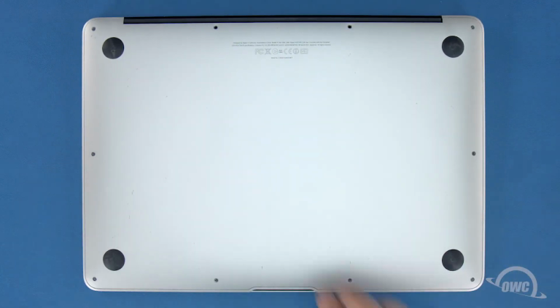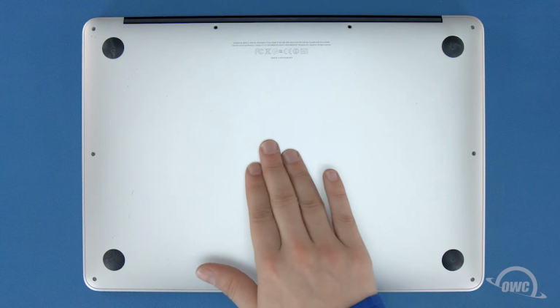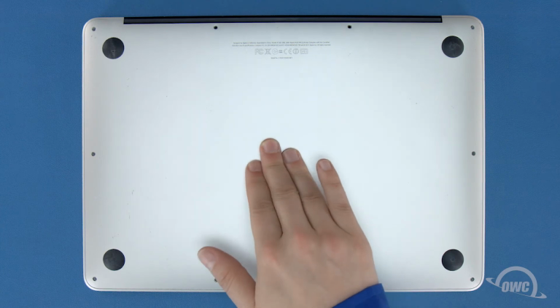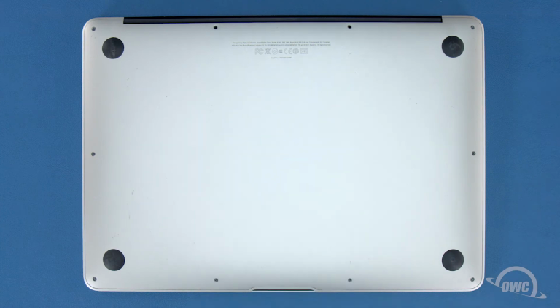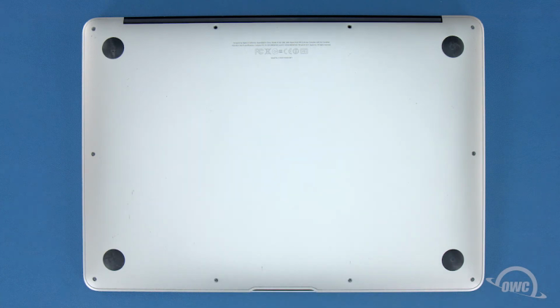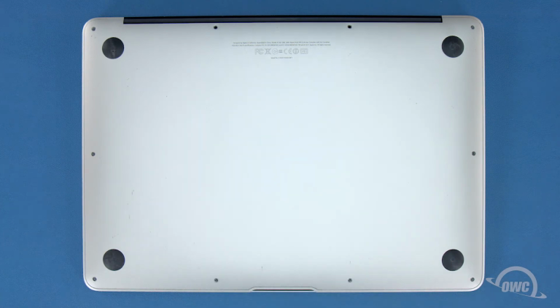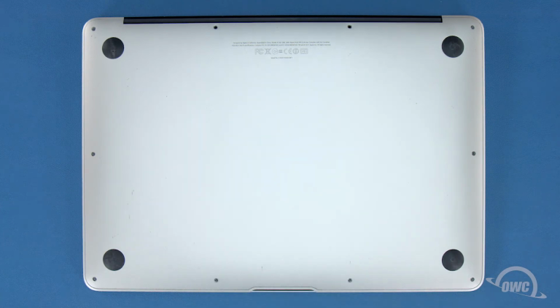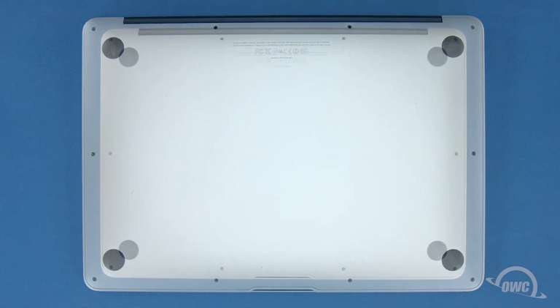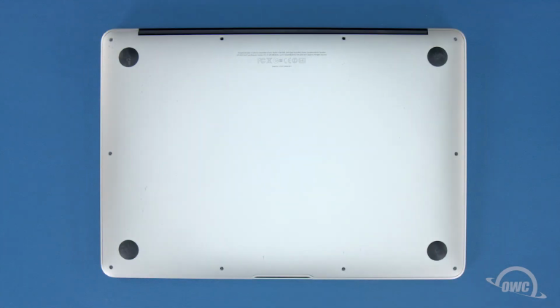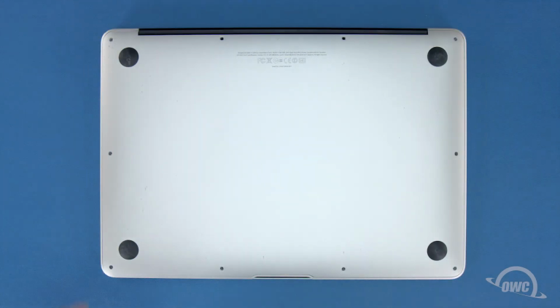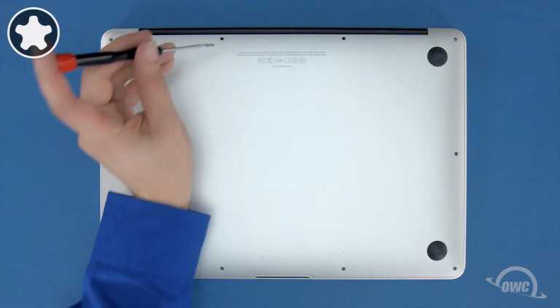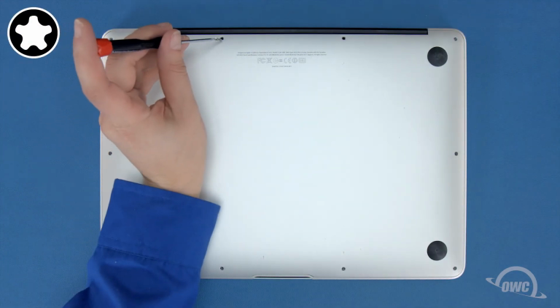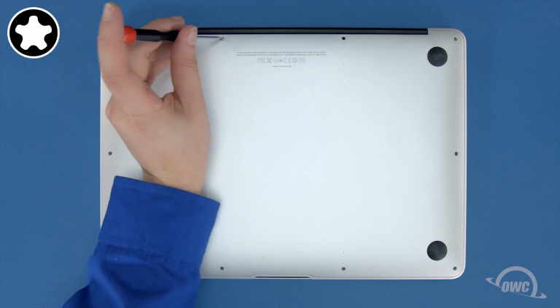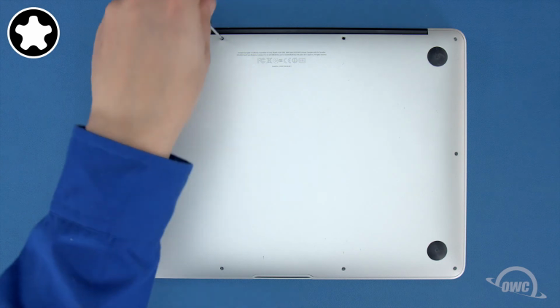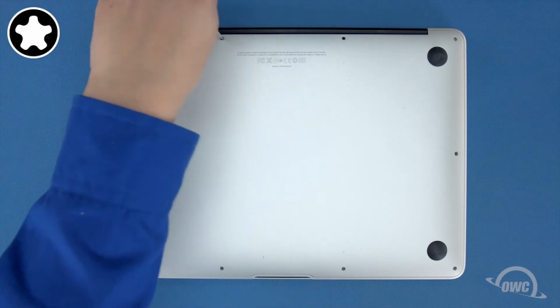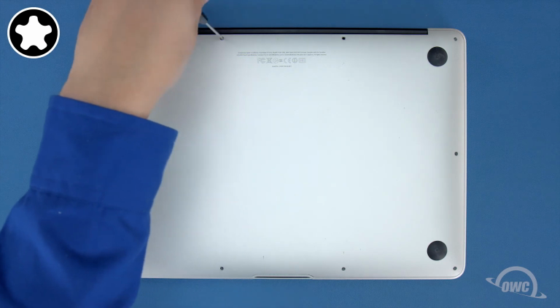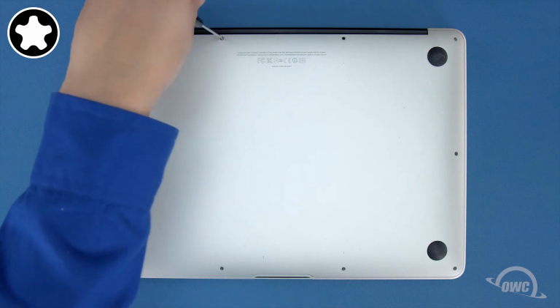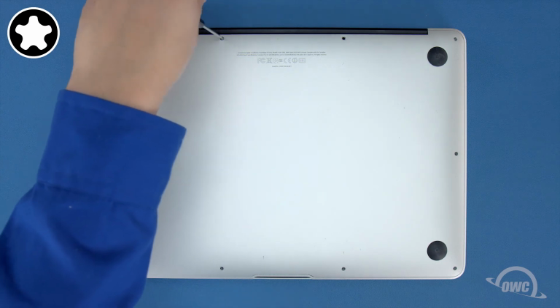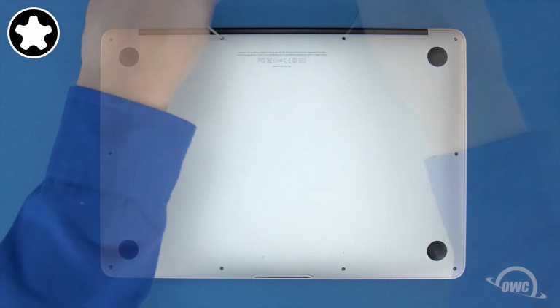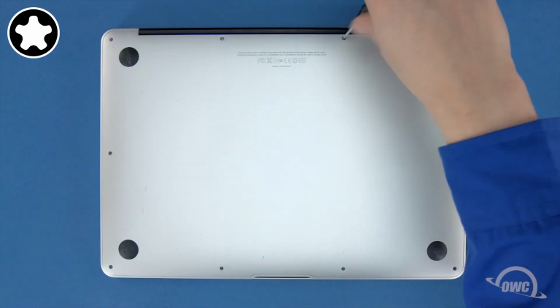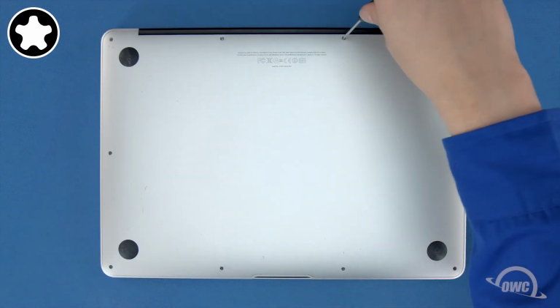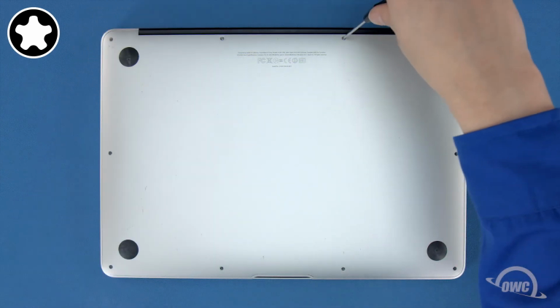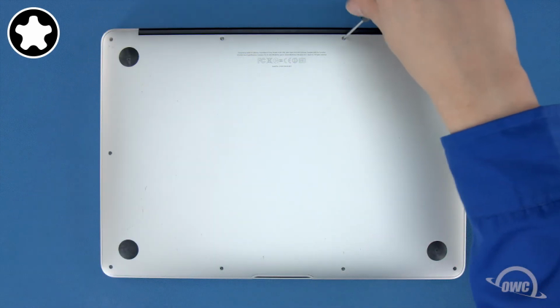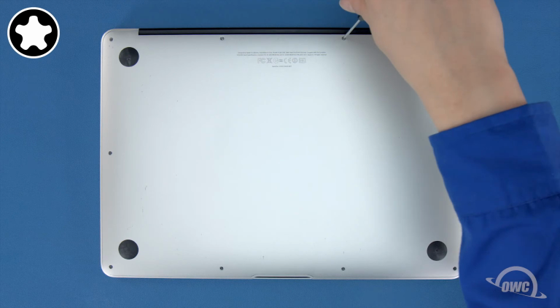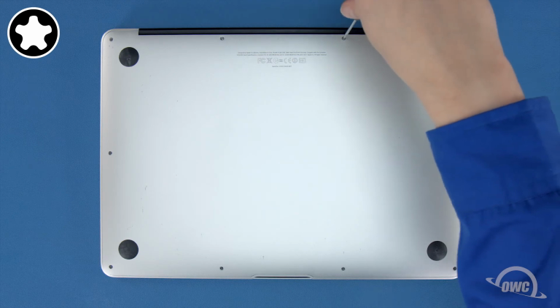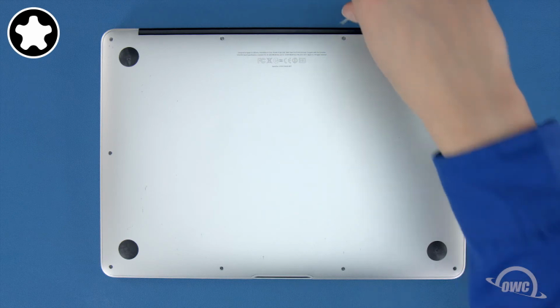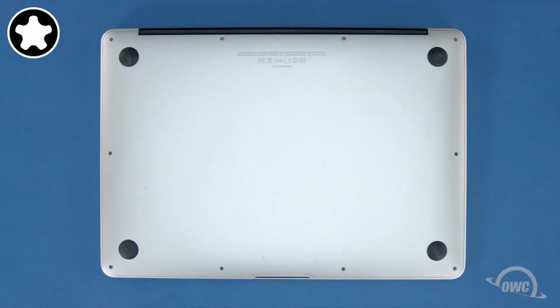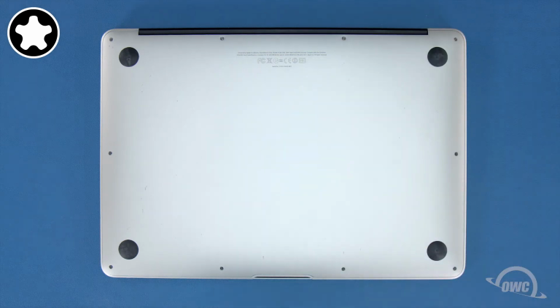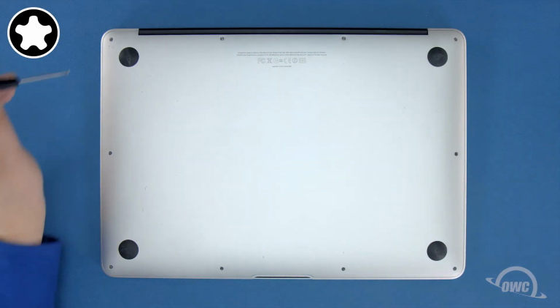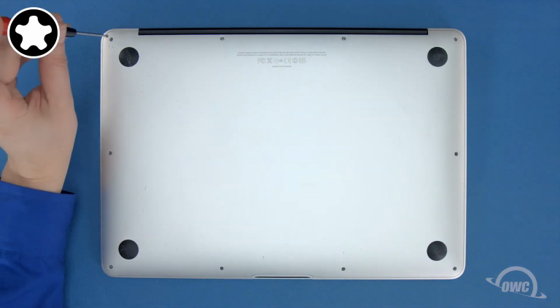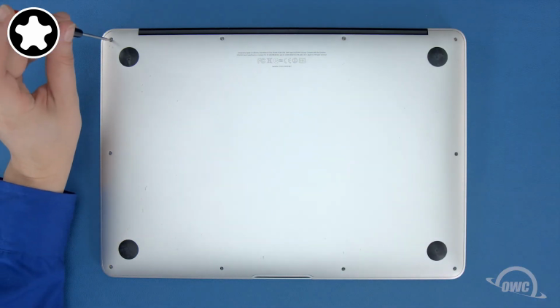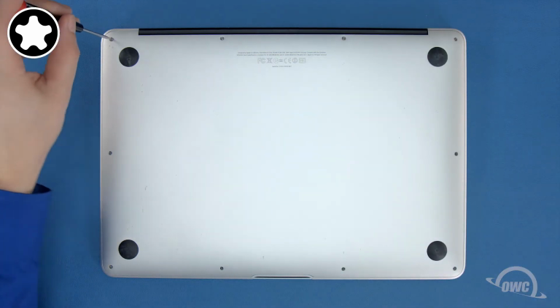First, push down in the center to engage the internal clip. Then replace the two longer screws which go in the center on the hinge edge. Finally, replace the remaining eight screws.